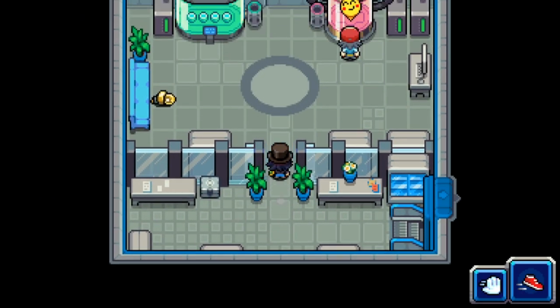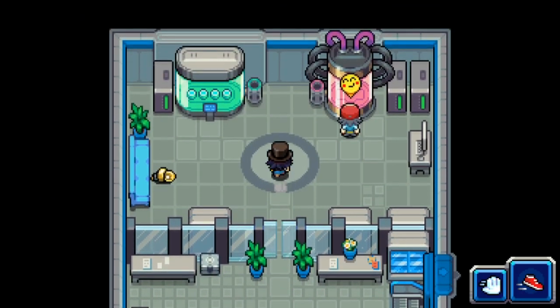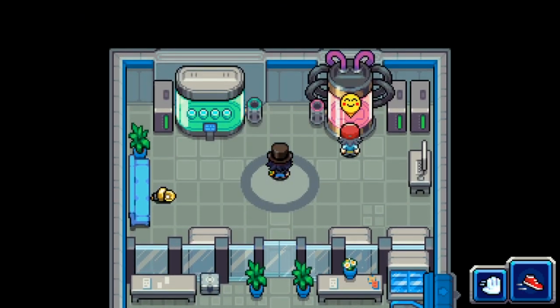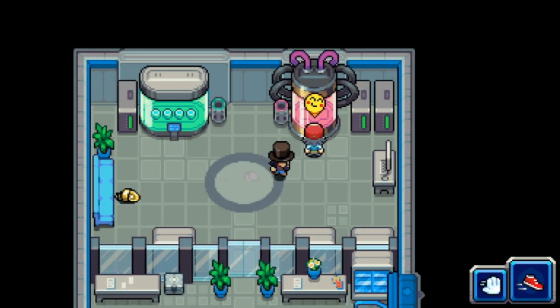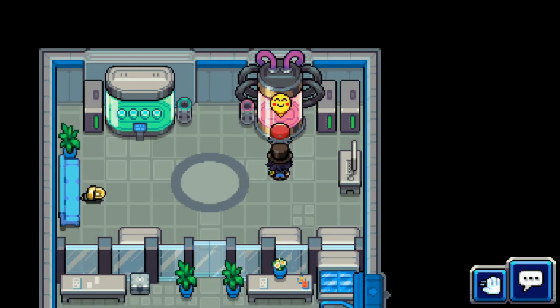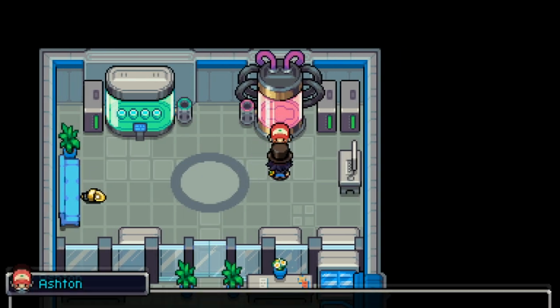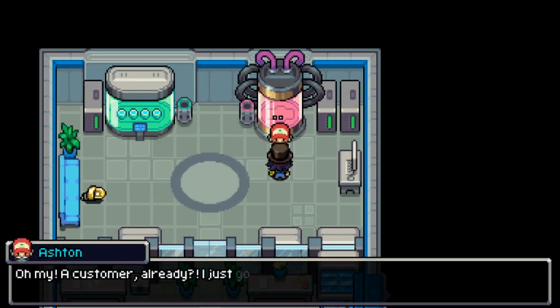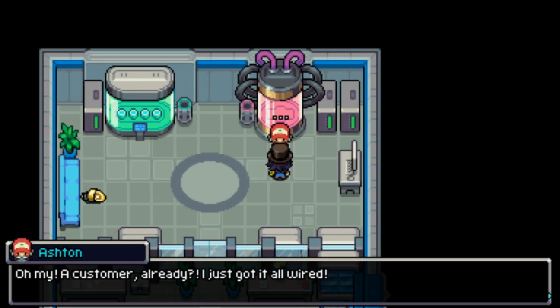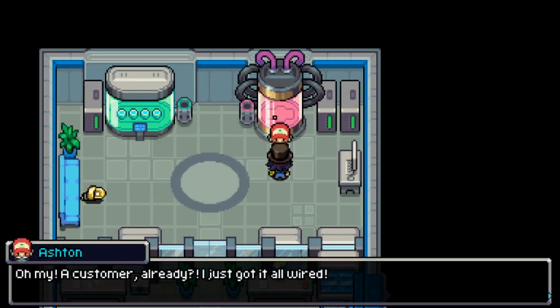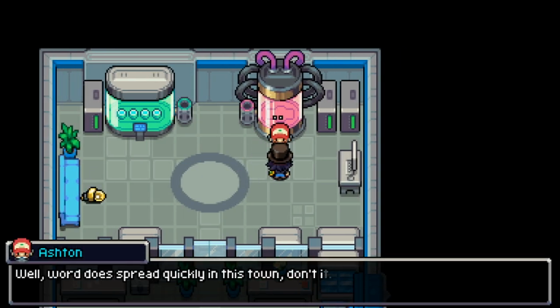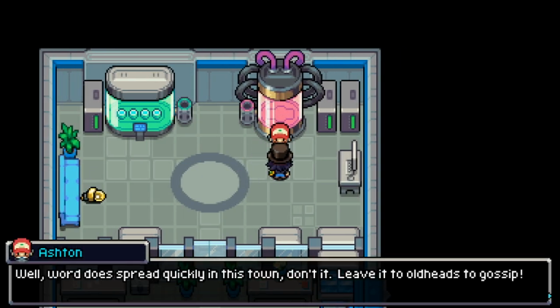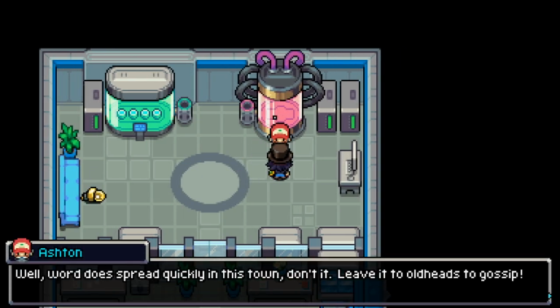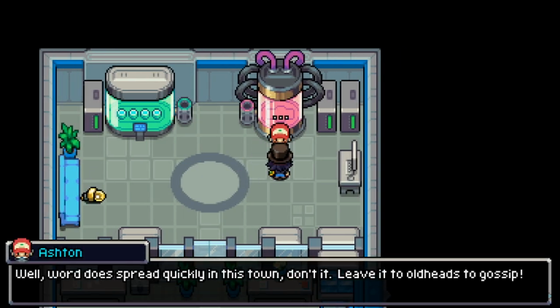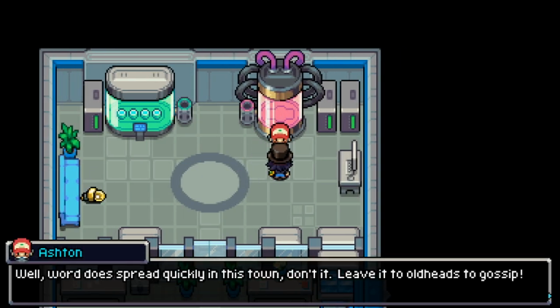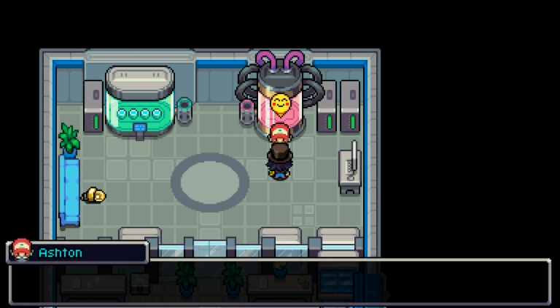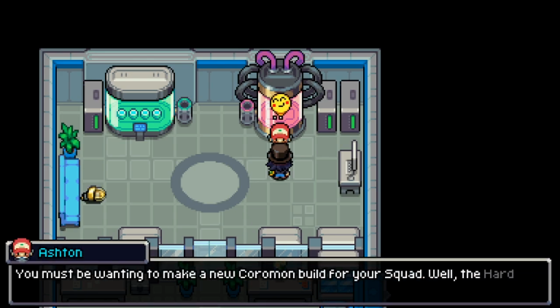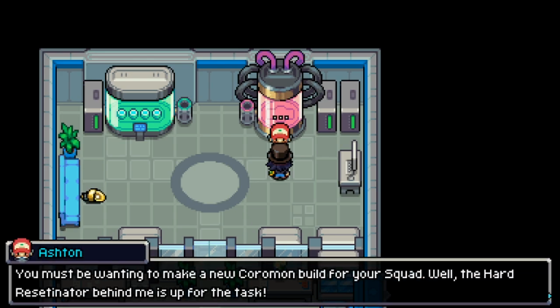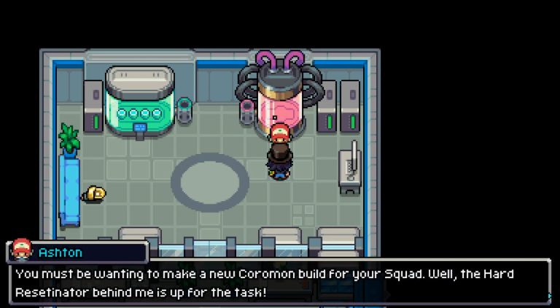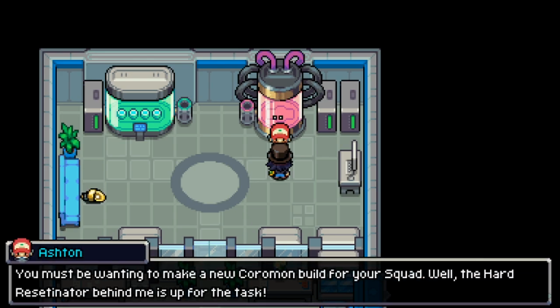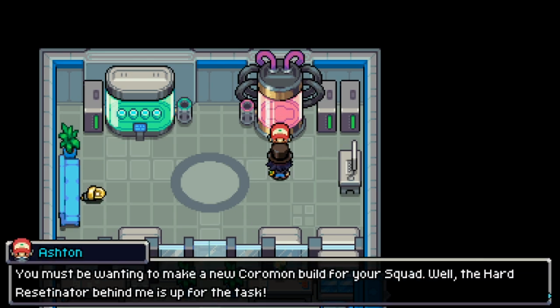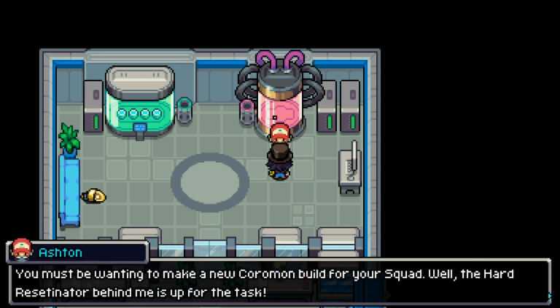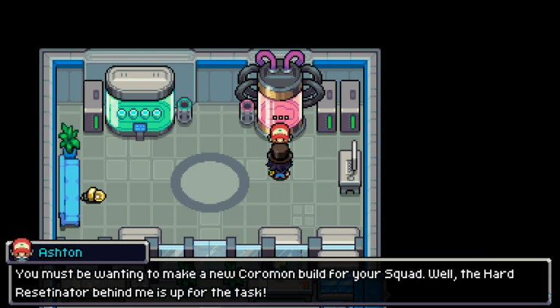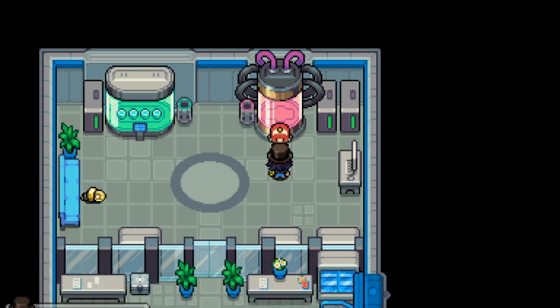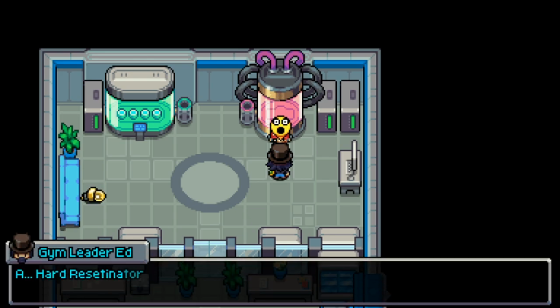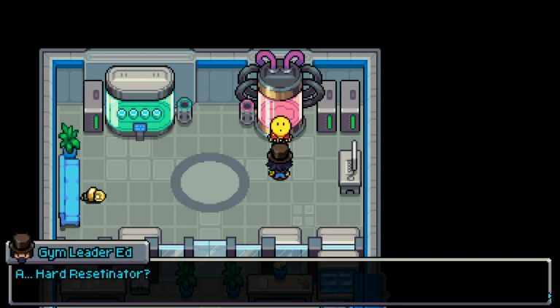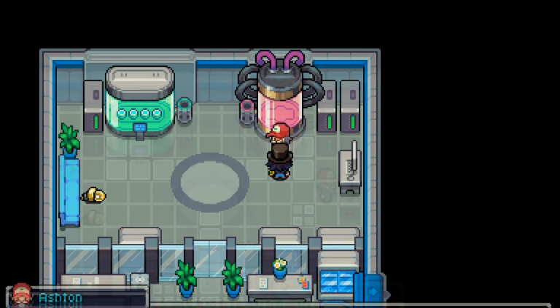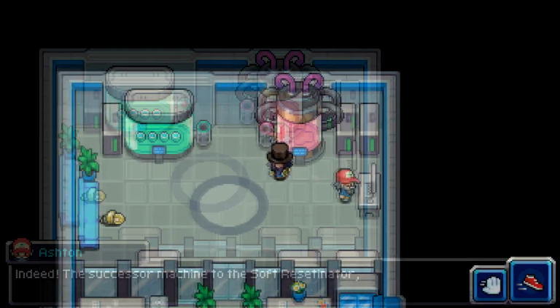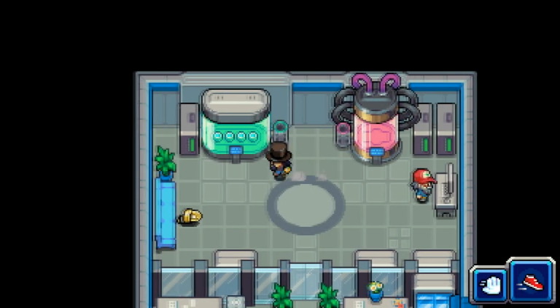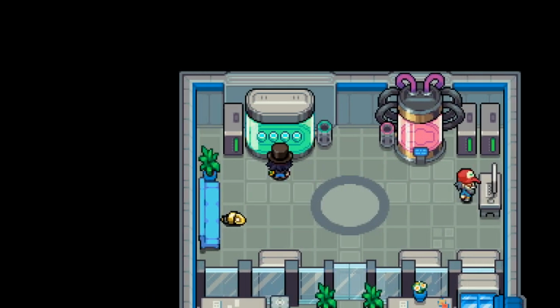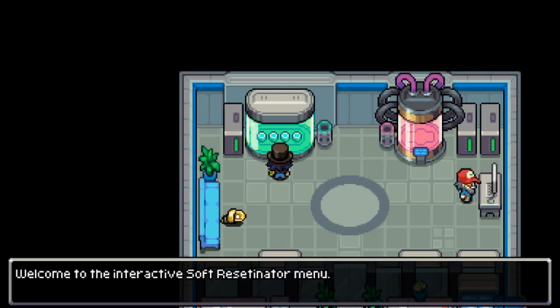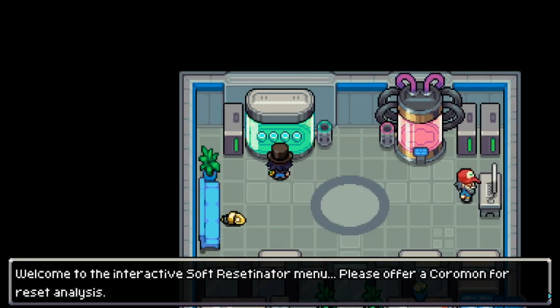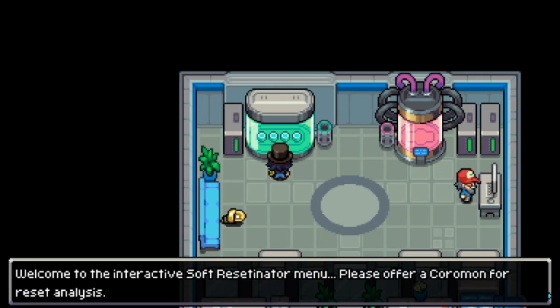In order to do this, you're going to need to progress far enough in the story to reach Pauburi, the town directly after the Soggy Swamp. In this town, if you head into the trainer hub upstairs, you'll find this guy who will give you a little exposition about these two machines.